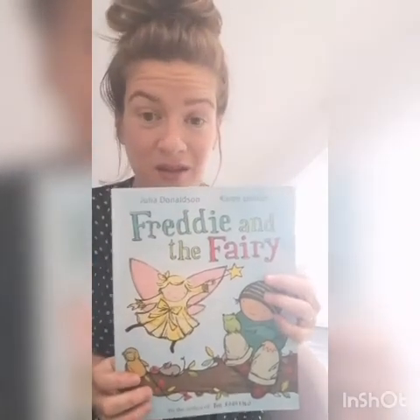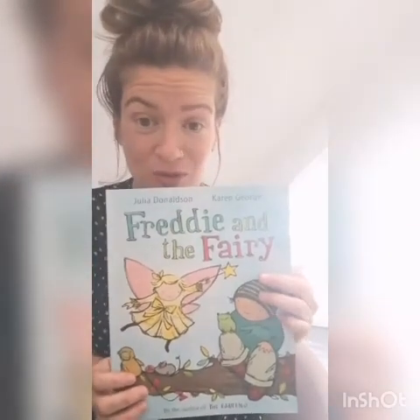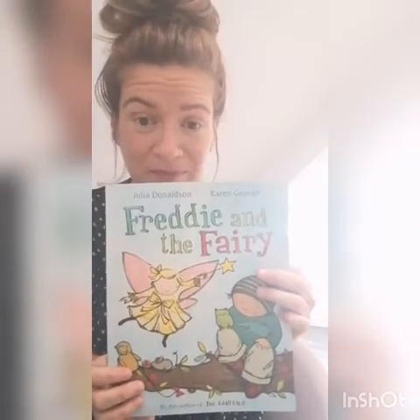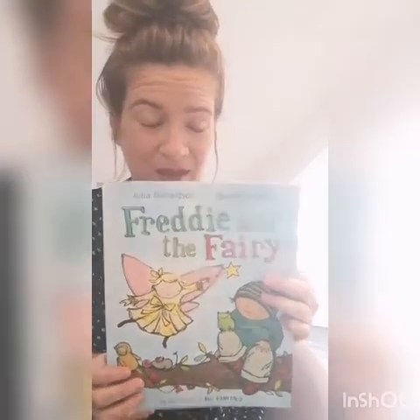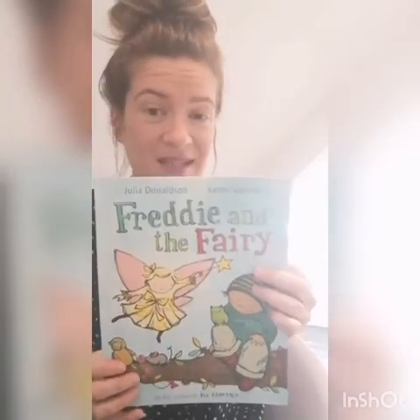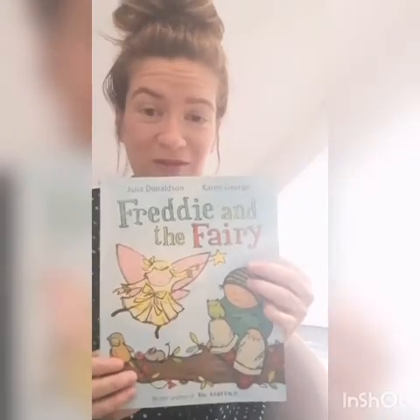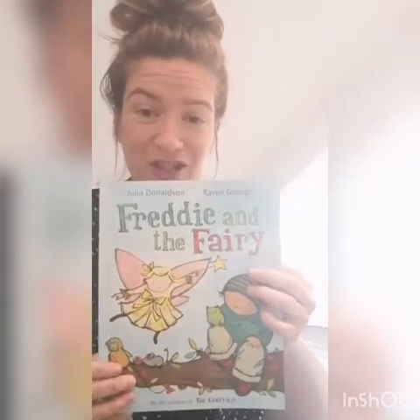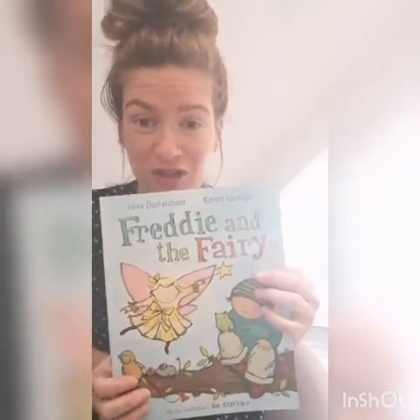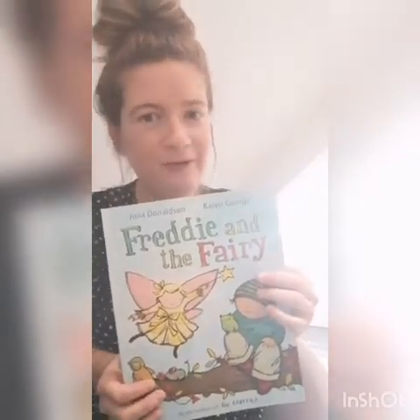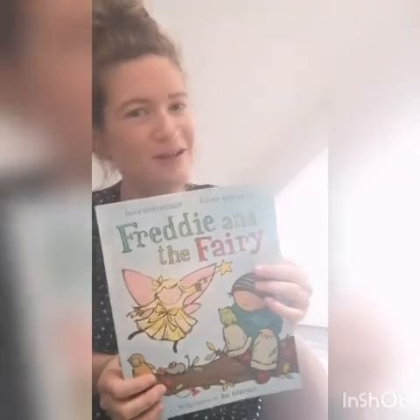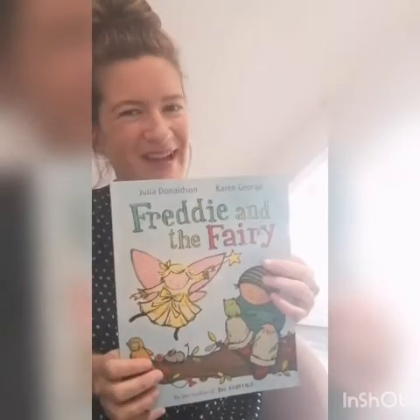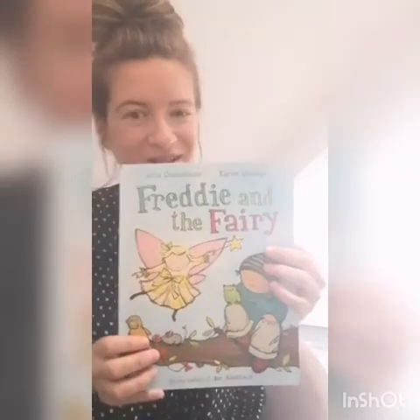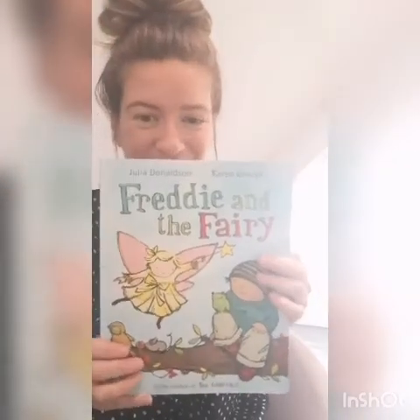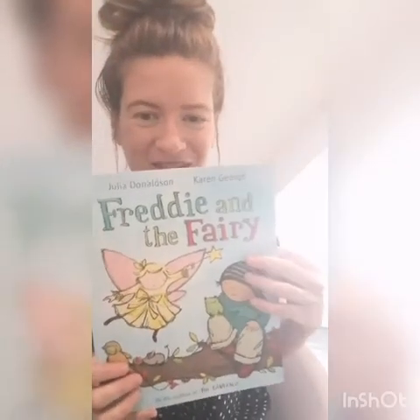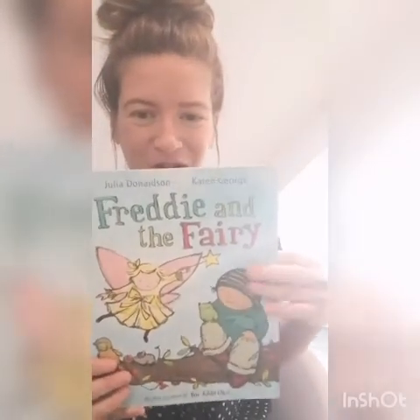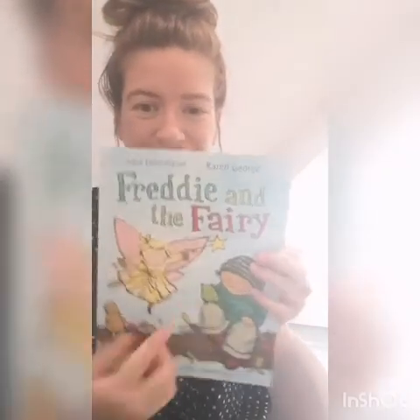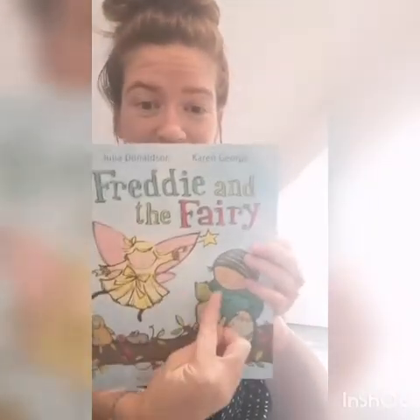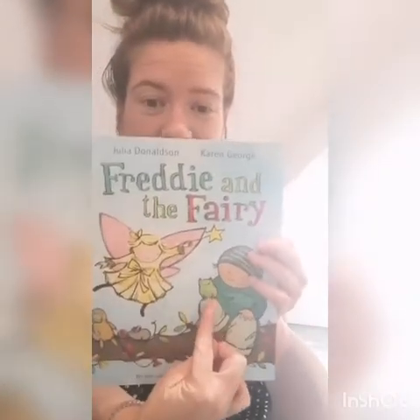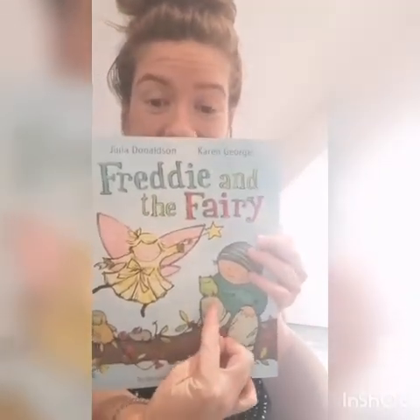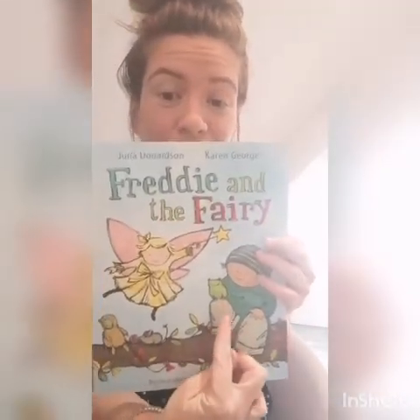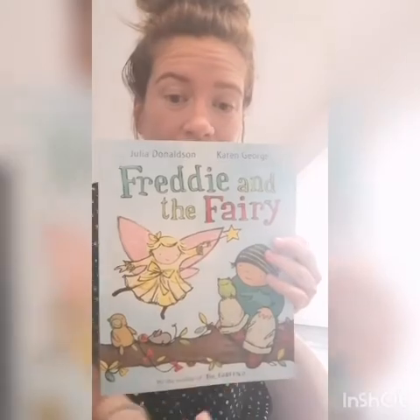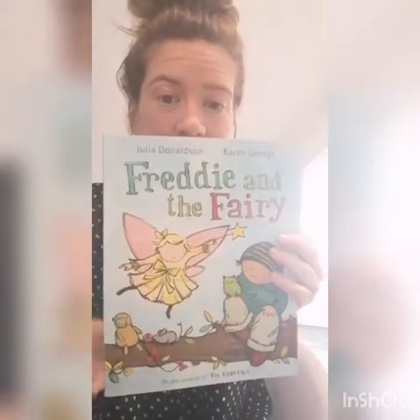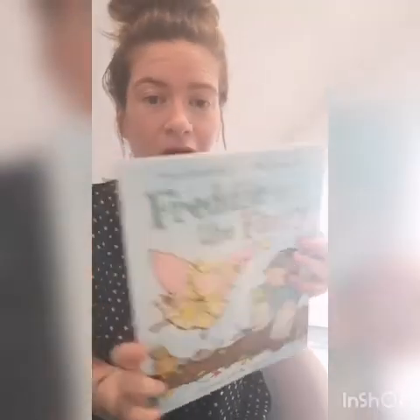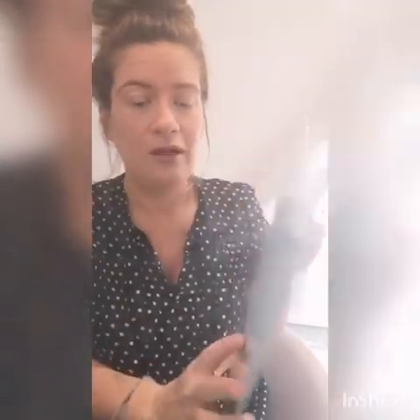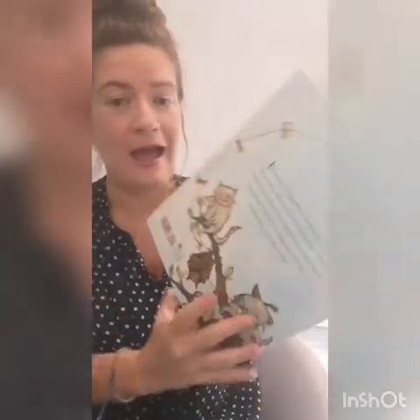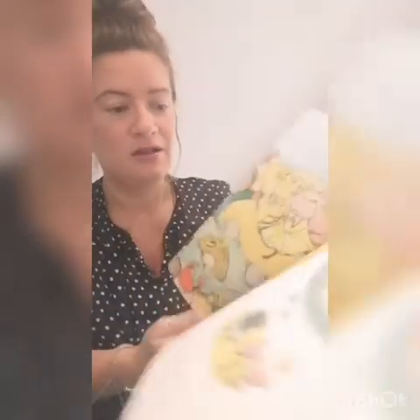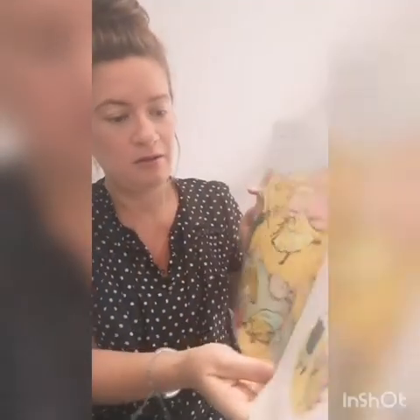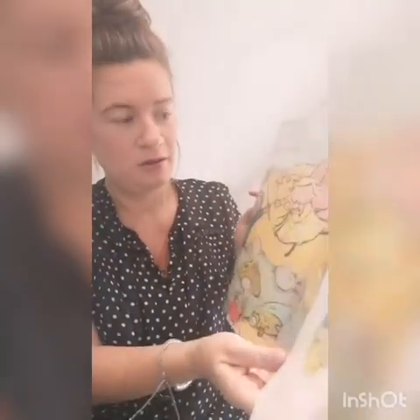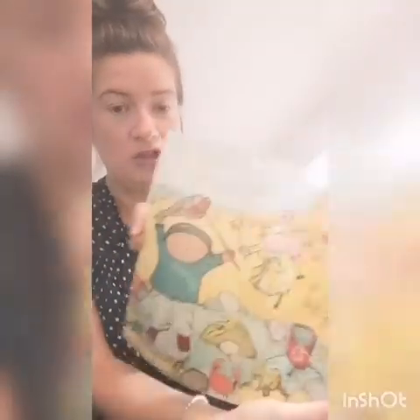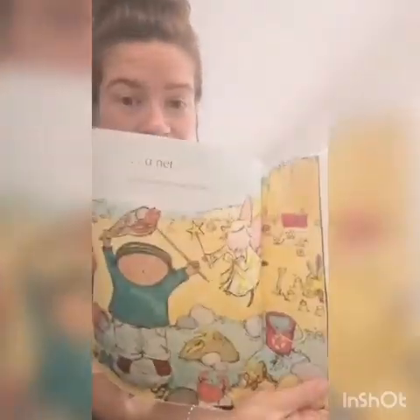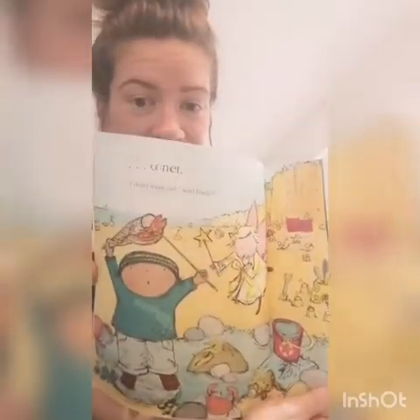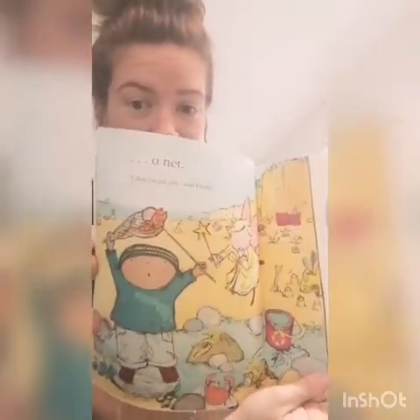In our story, Bessie Belle the fairy conjured up for Freddie lots of animals, didn't she? Let's have a look at some of them. Oh, there's some on the front cover. There's a frog. And she conjured up a fish.